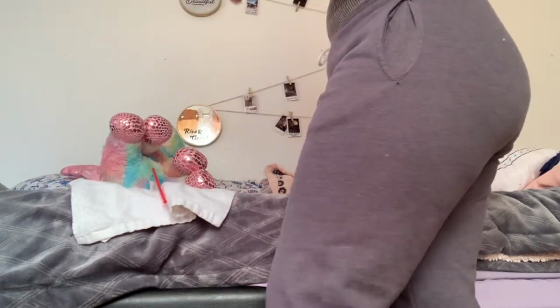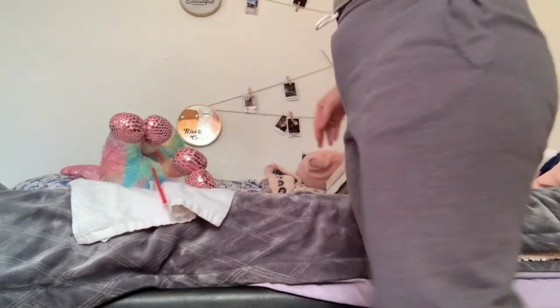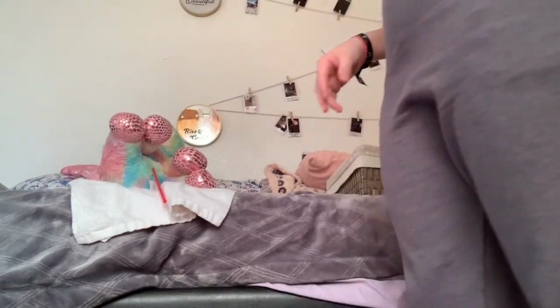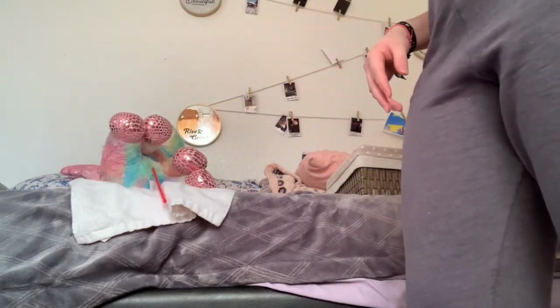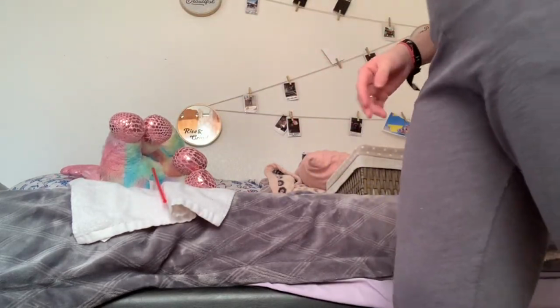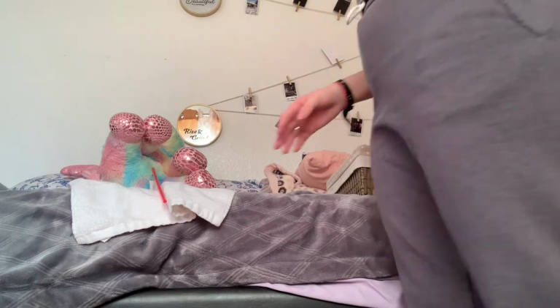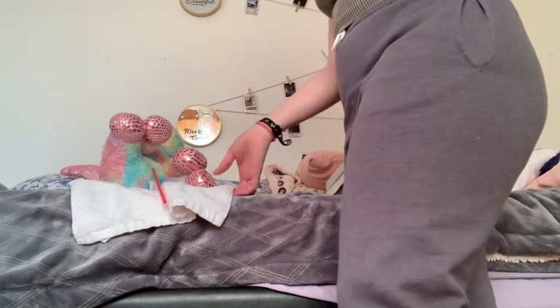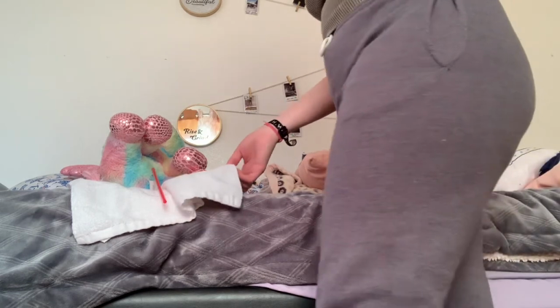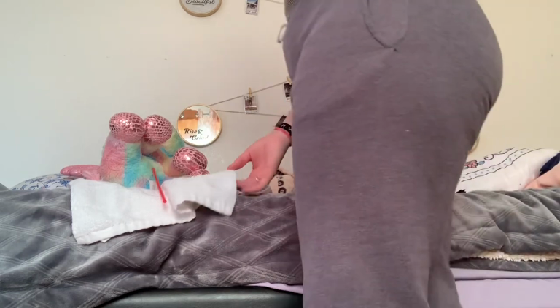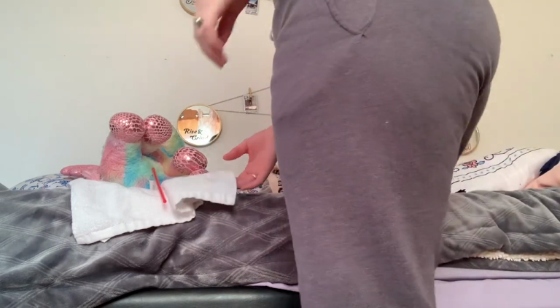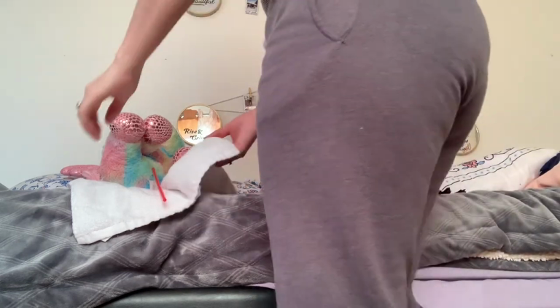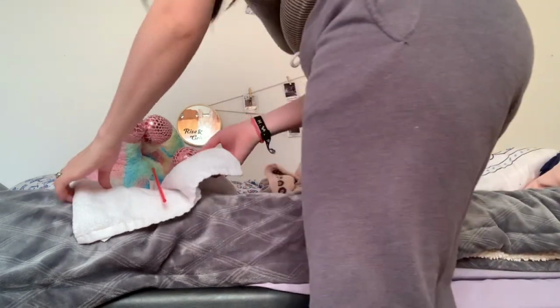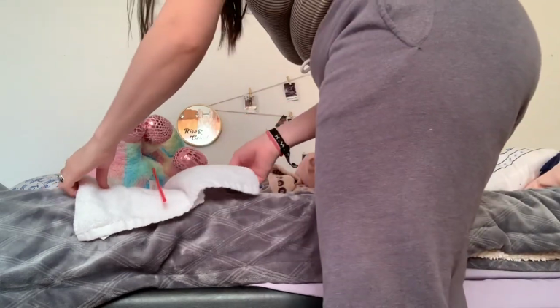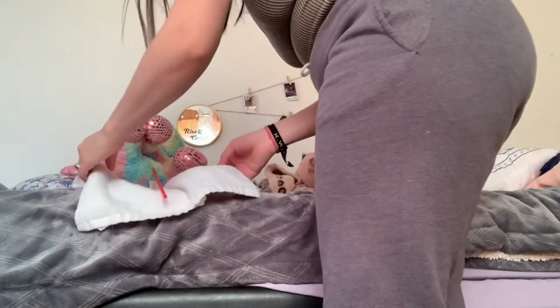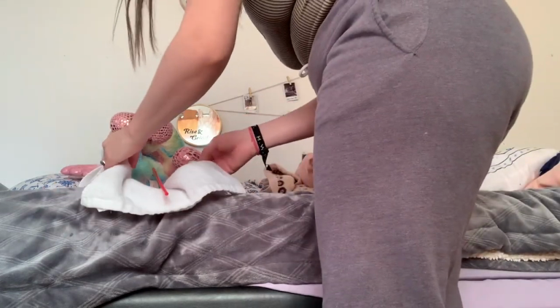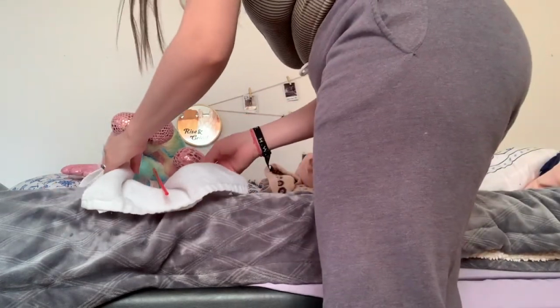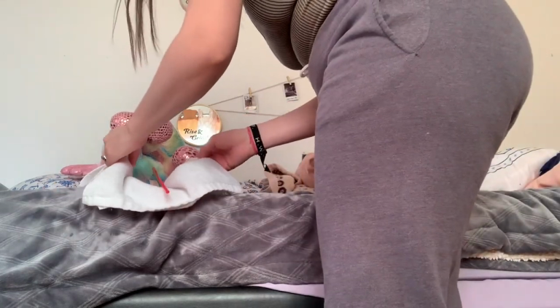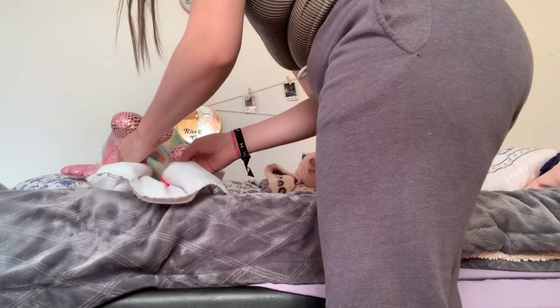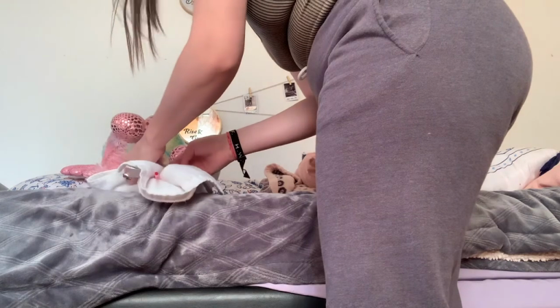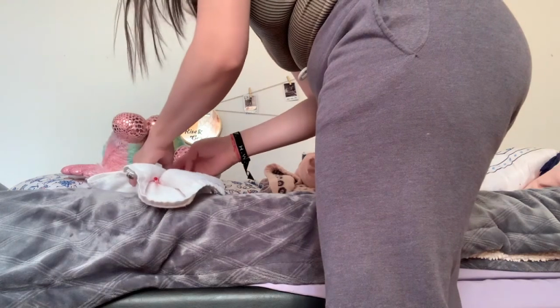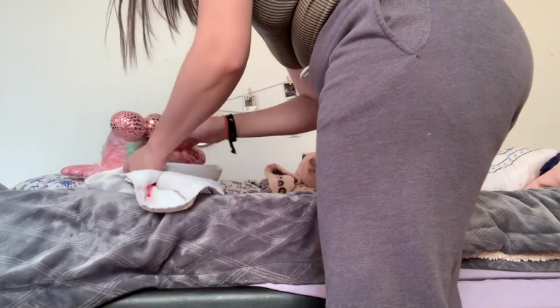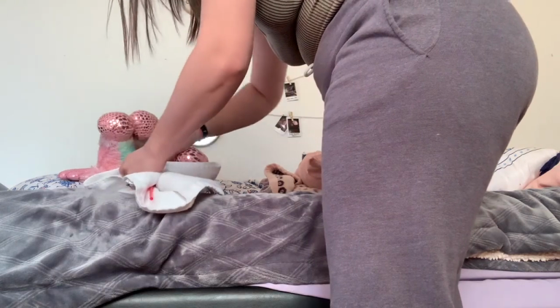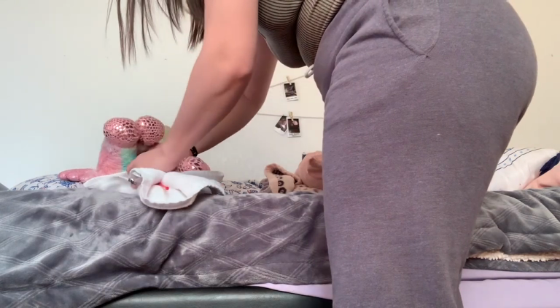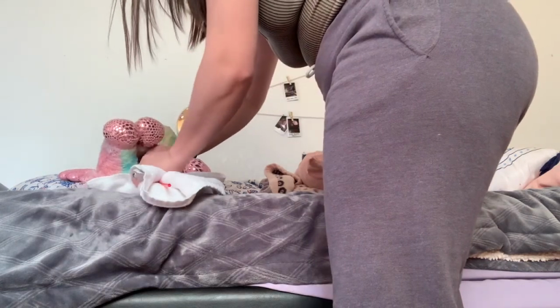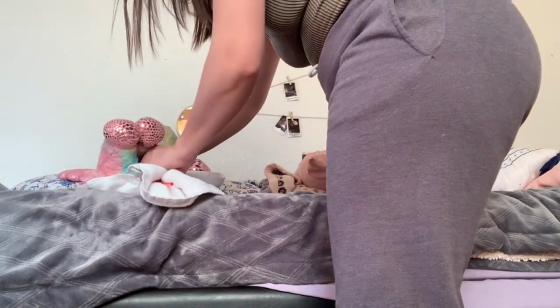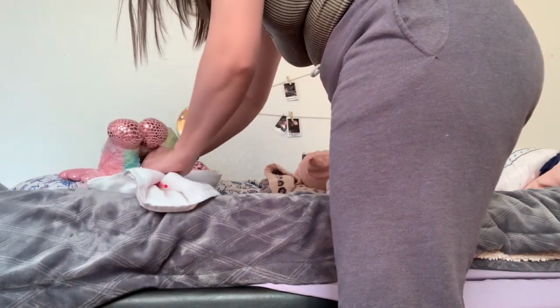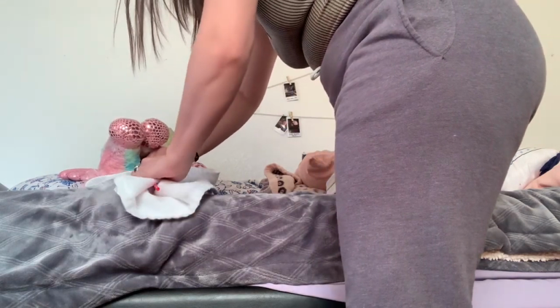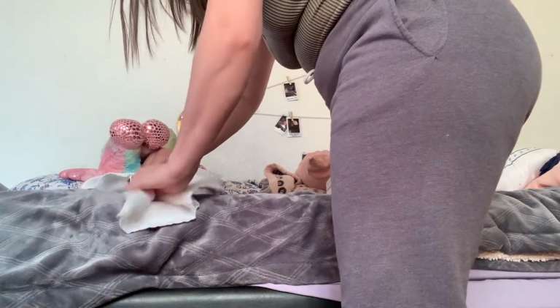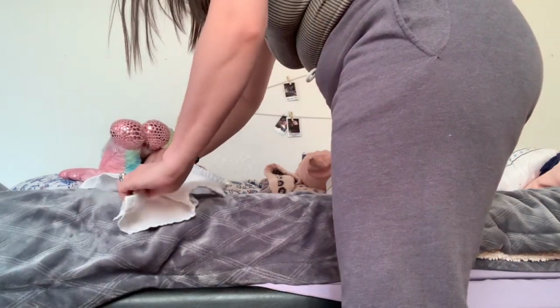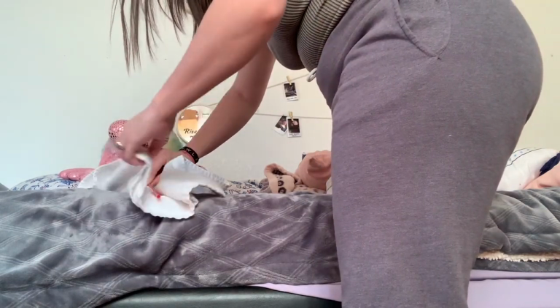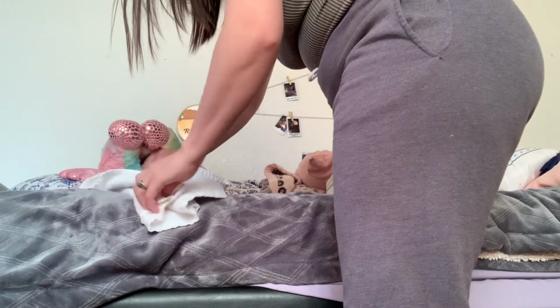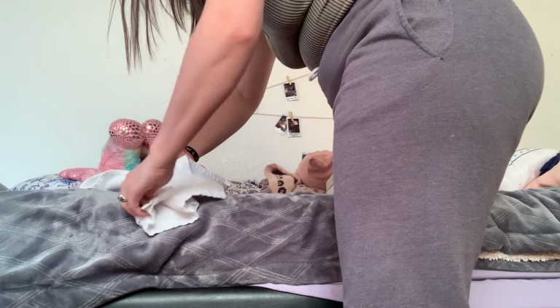Next, I'm going to be drying it. Since I already have a dry washcloth right here, I'm just going to be doing it the same way — grabbing it right here and then just drying it.